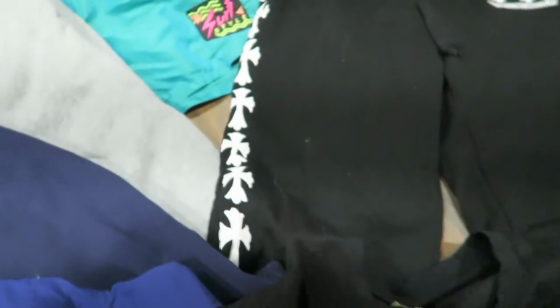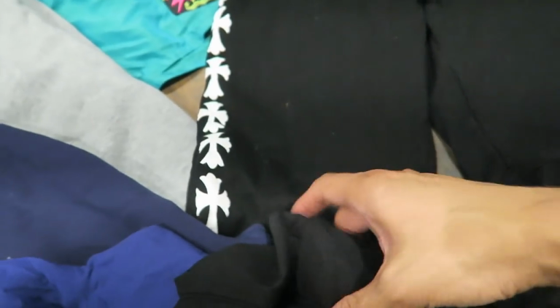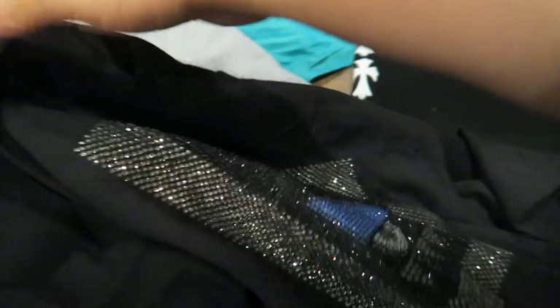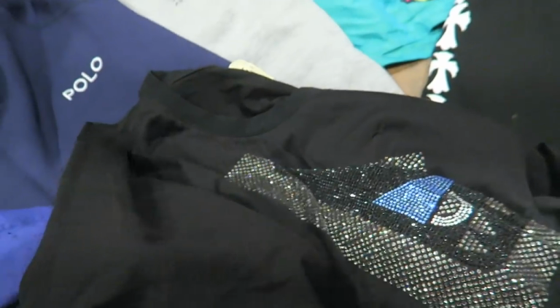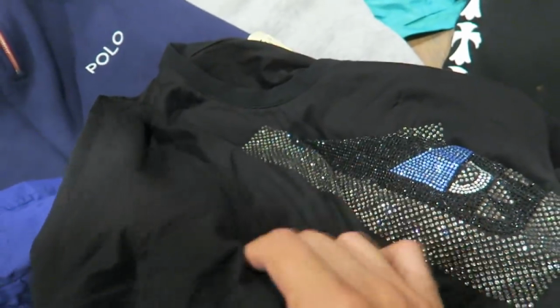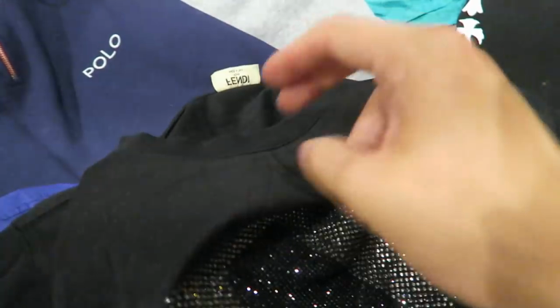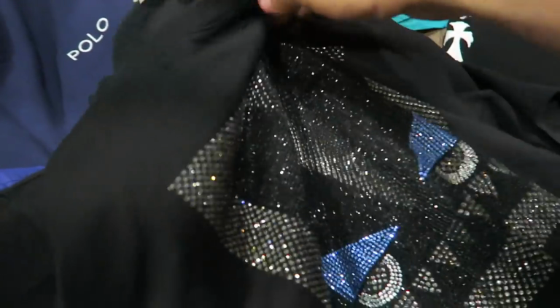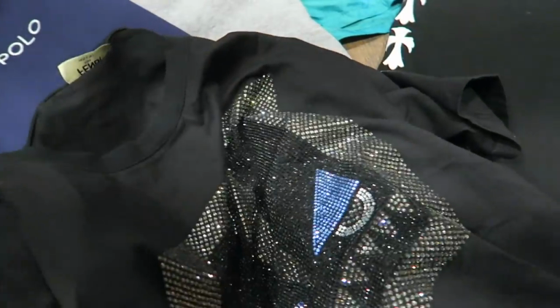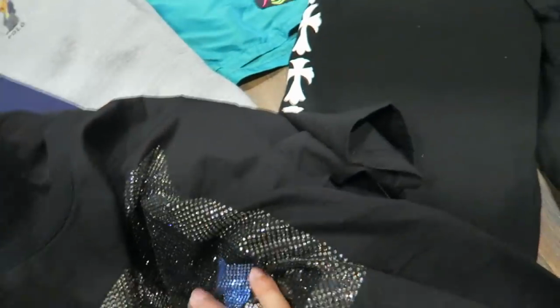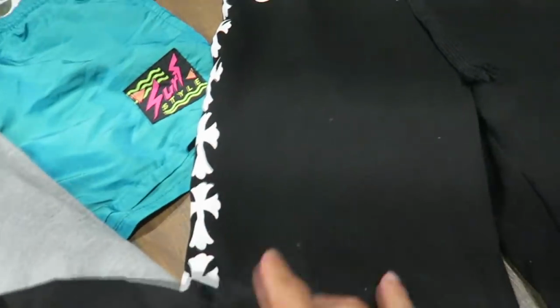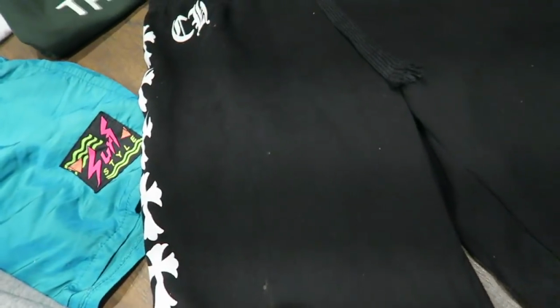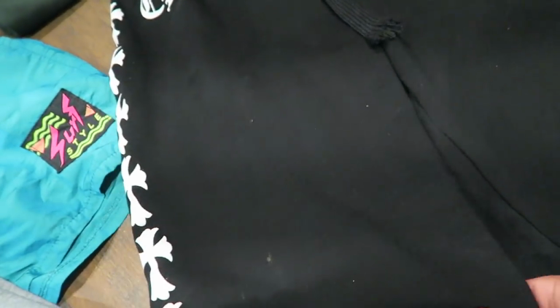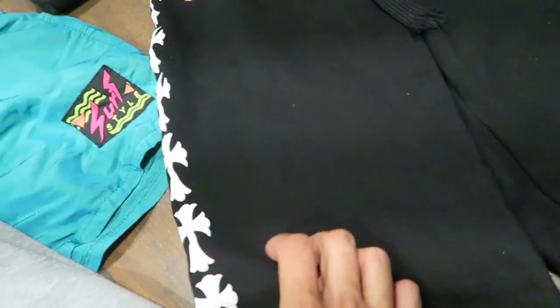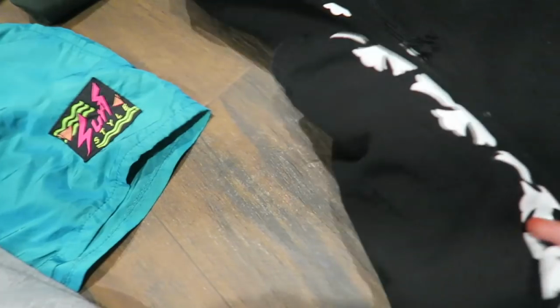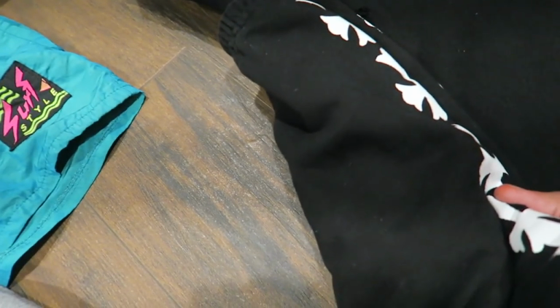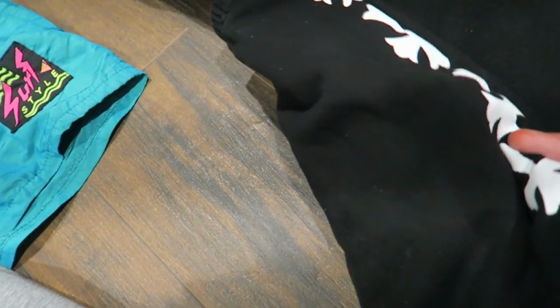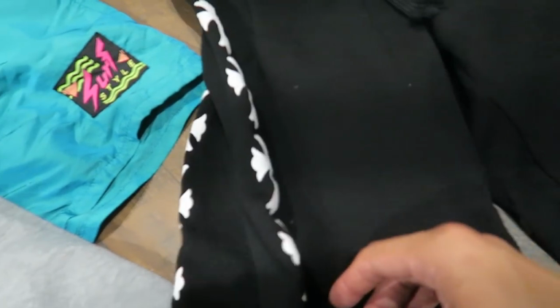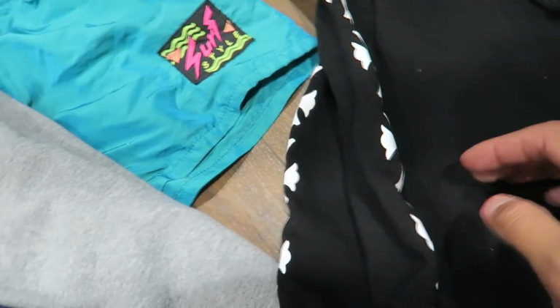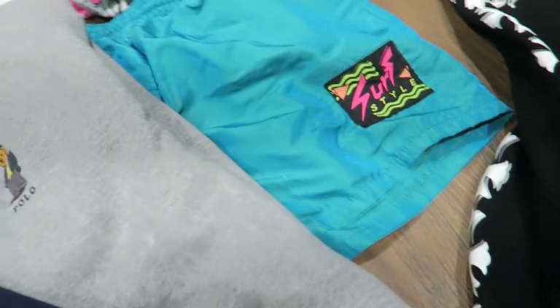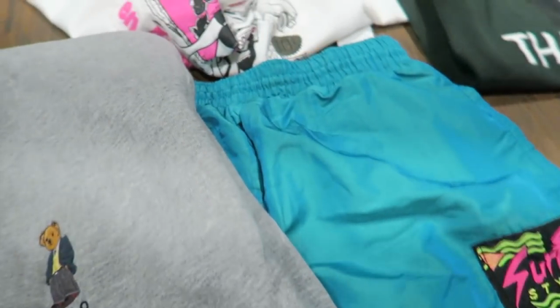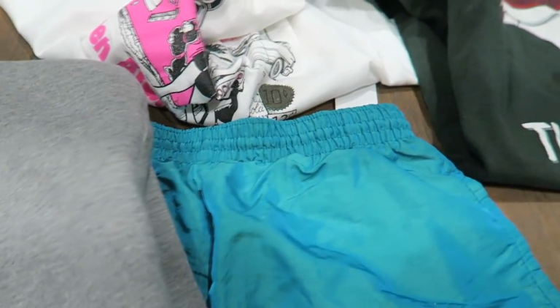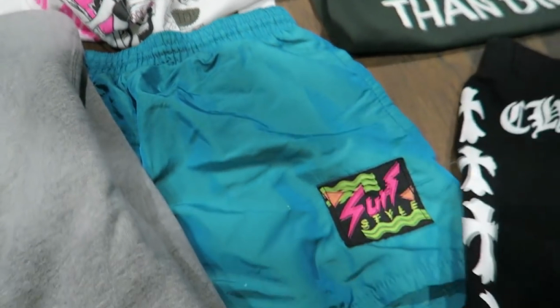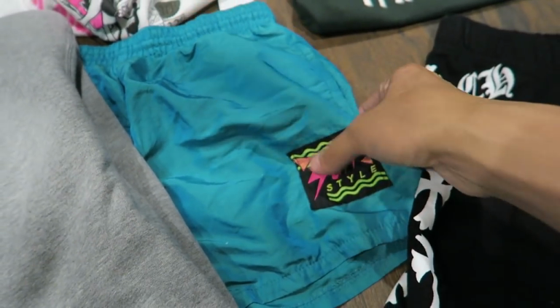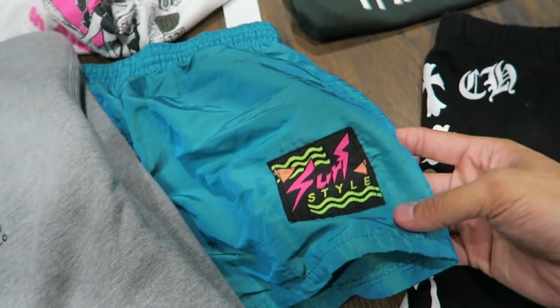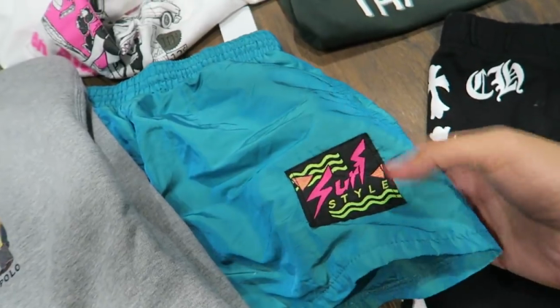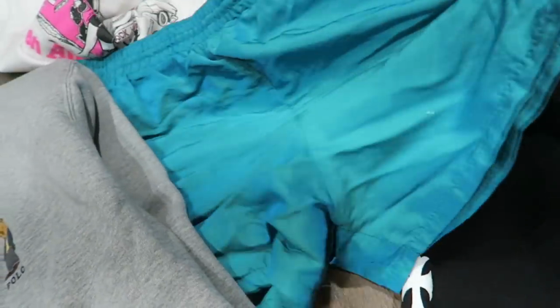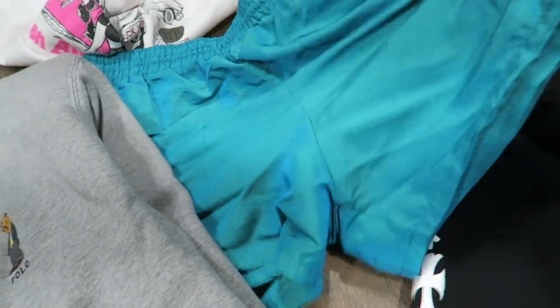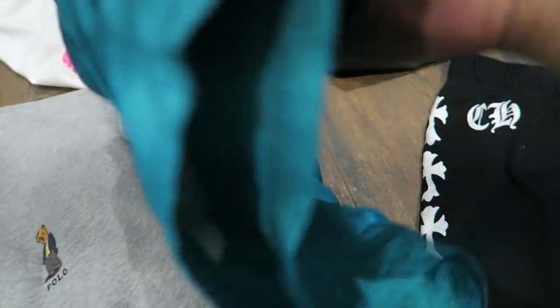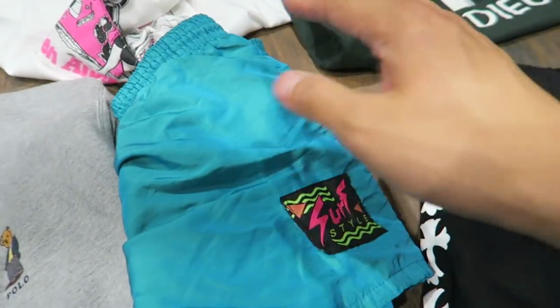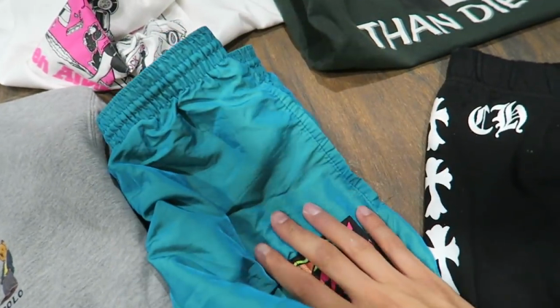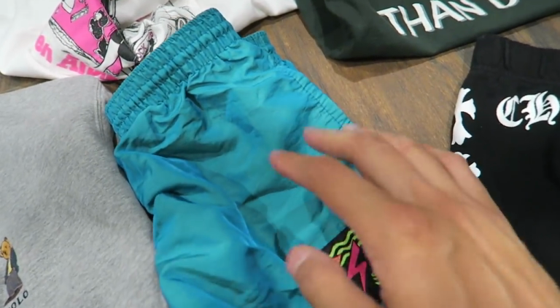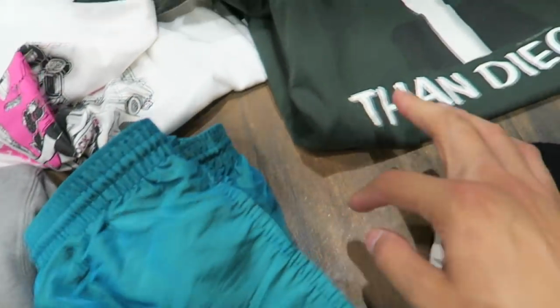I picked up this right here — Fendi tee, size large. Chrome Hearts size medium joggers. Surf style — I picked these up on the last trip to thrift, I just didn't have time to show you guys.